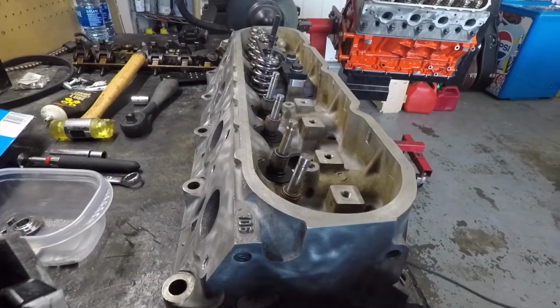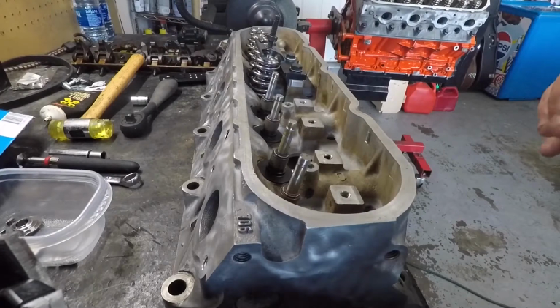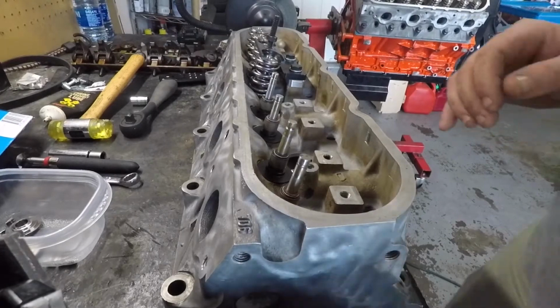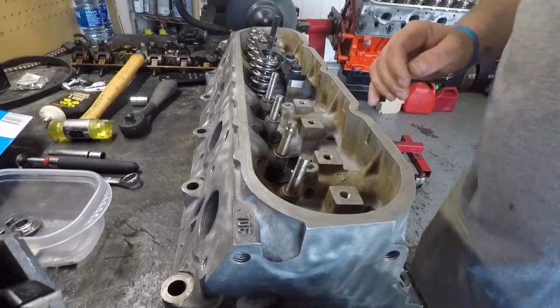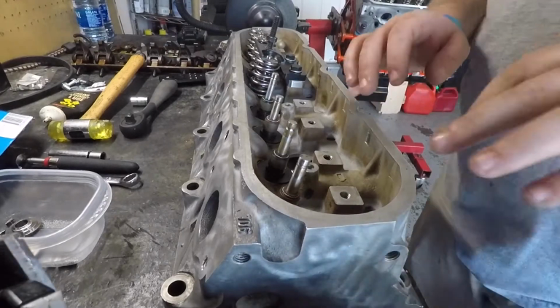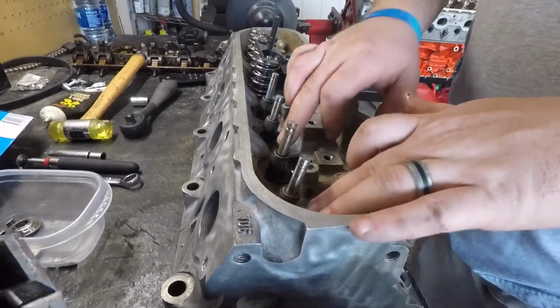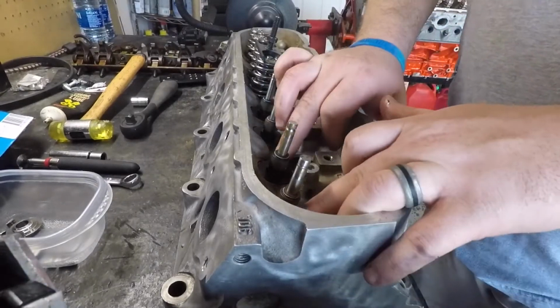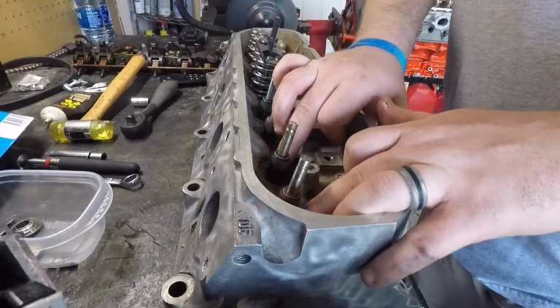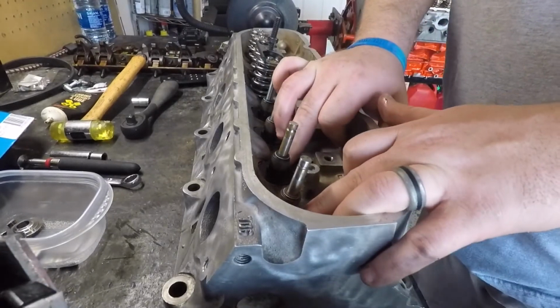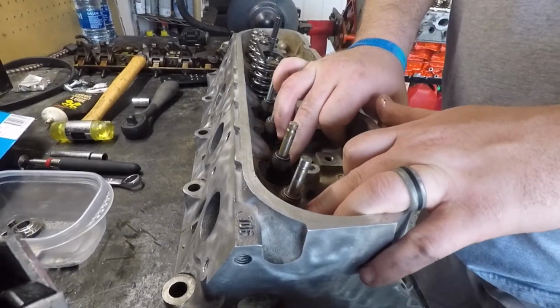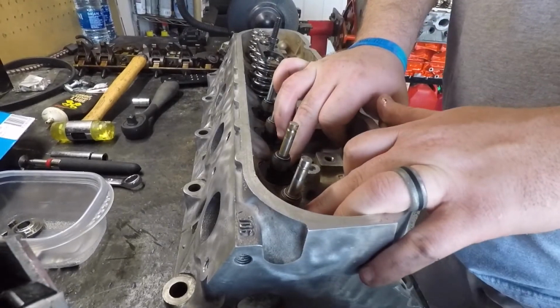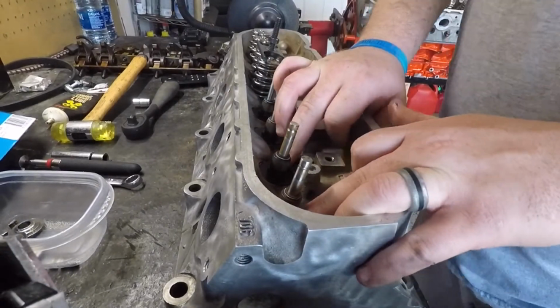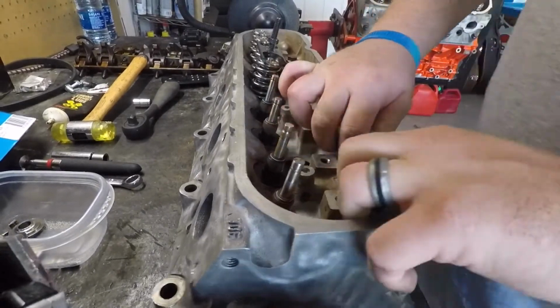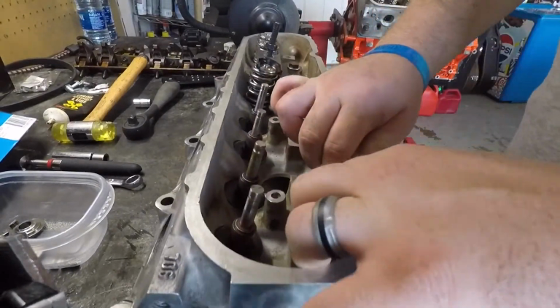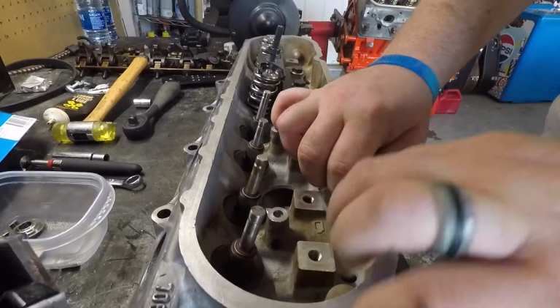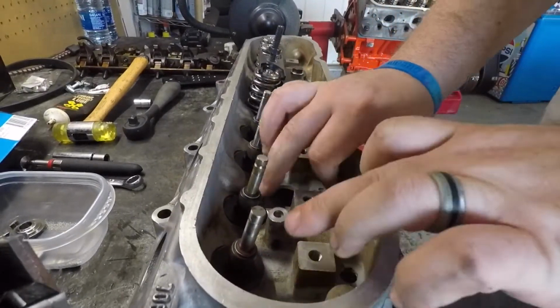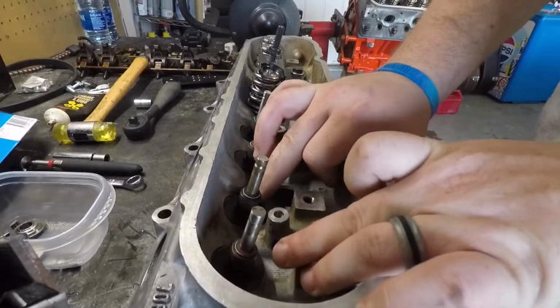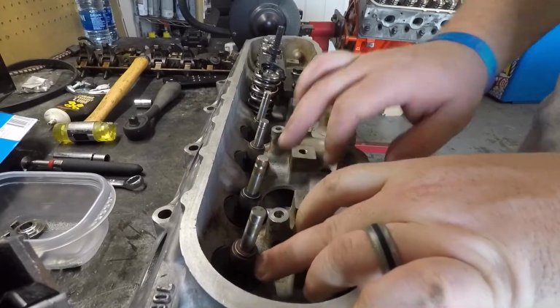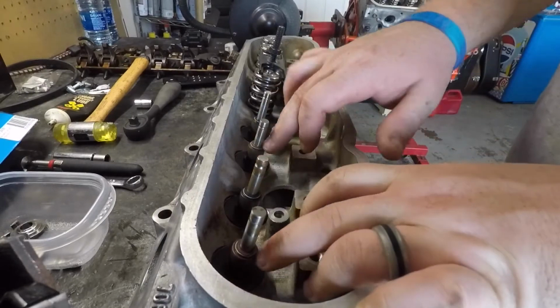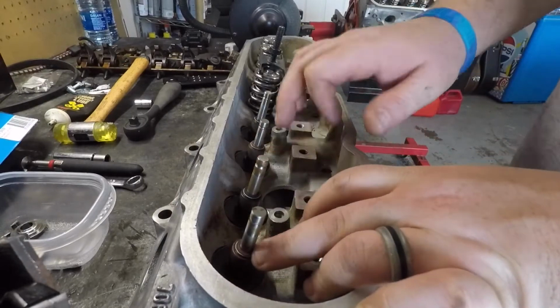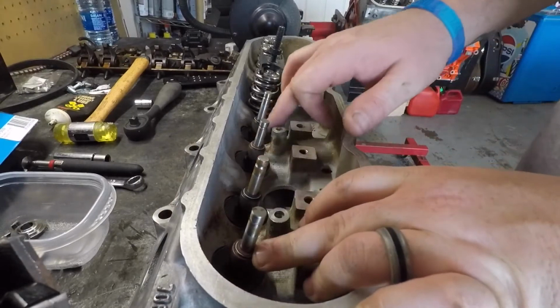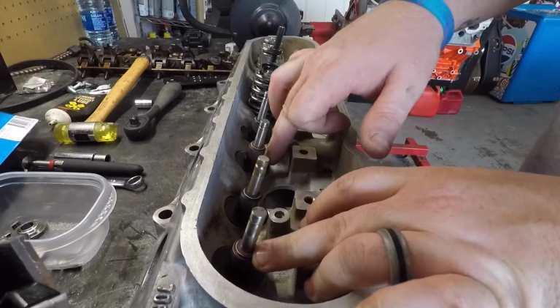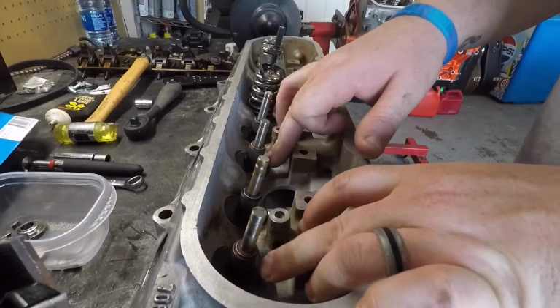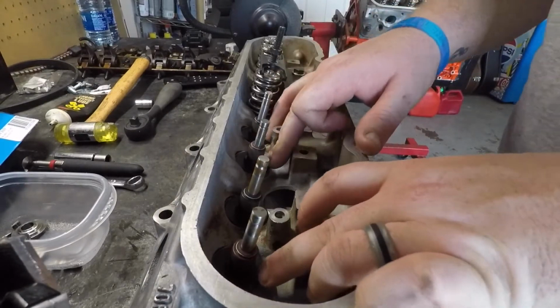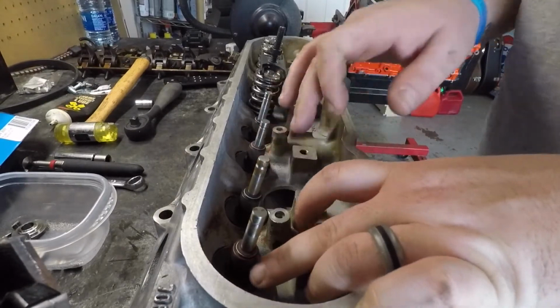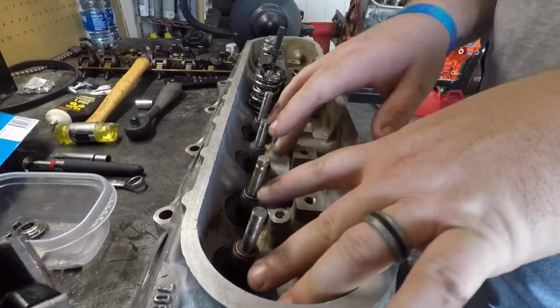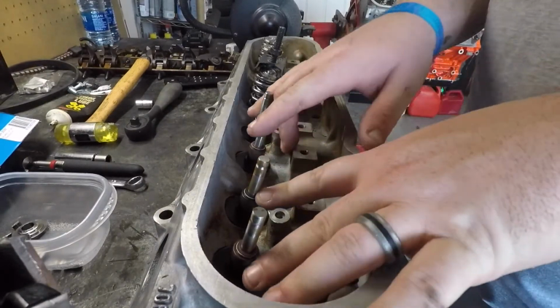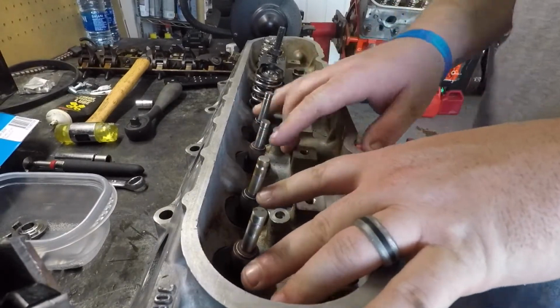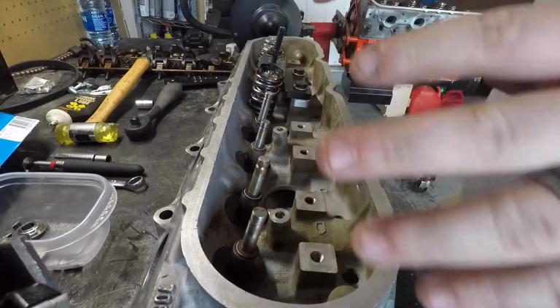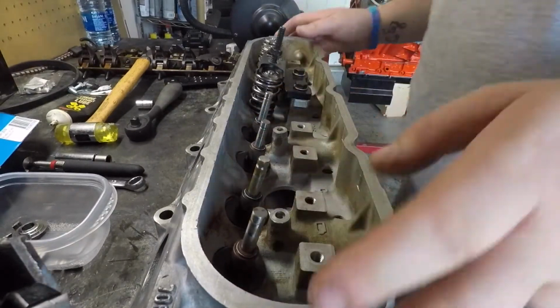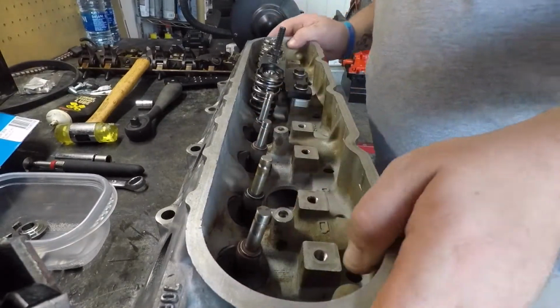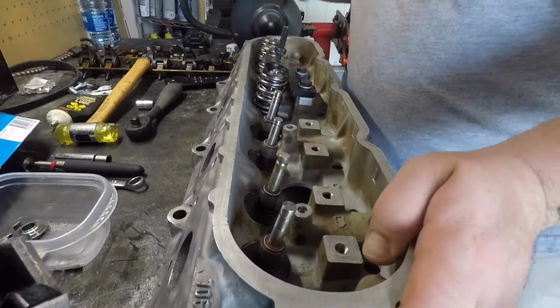There we go. Go ahead and put our bottom hats that you had set down. We have our seals on — okay, now it's time for our springs.